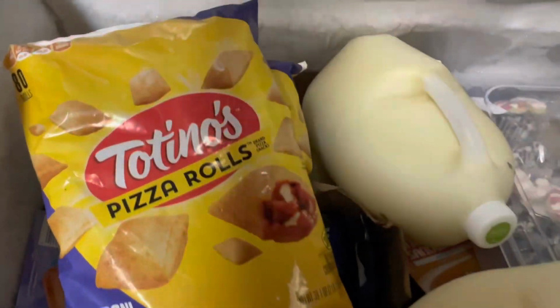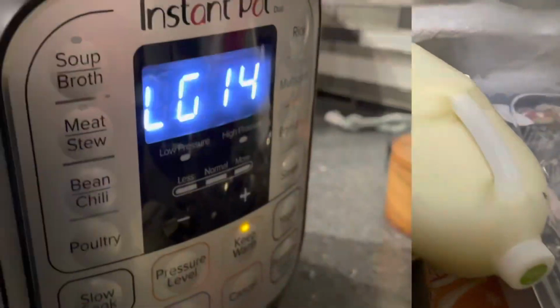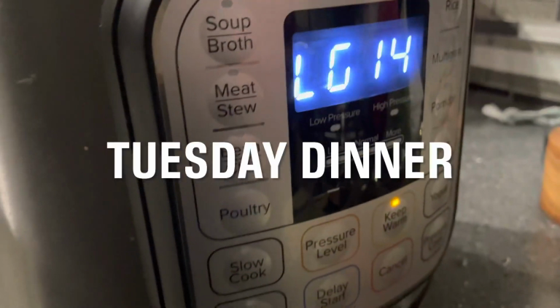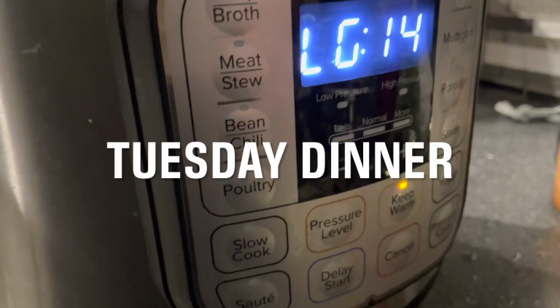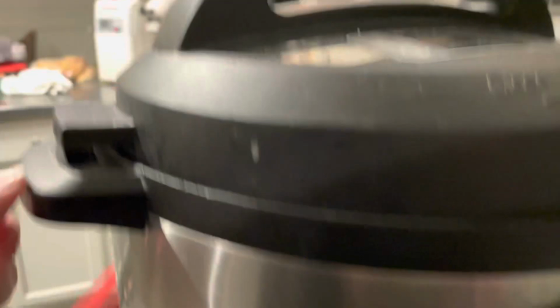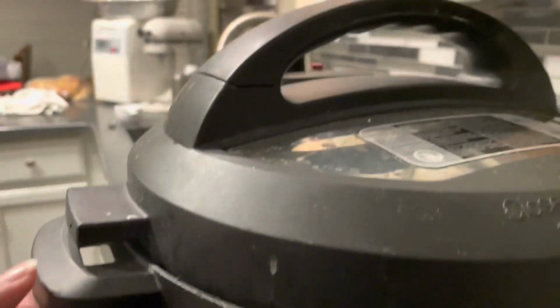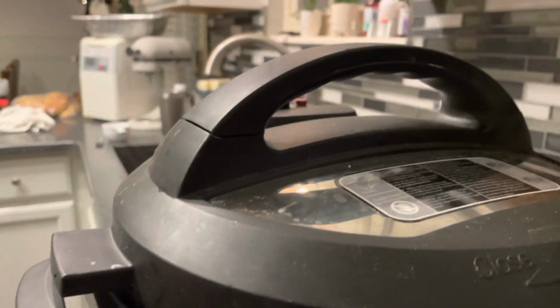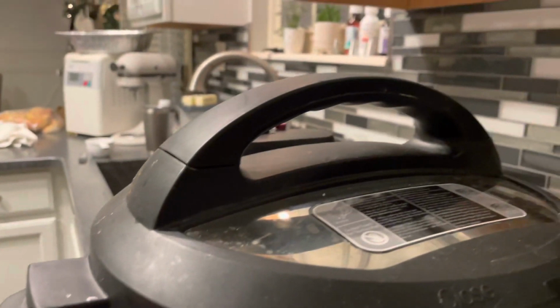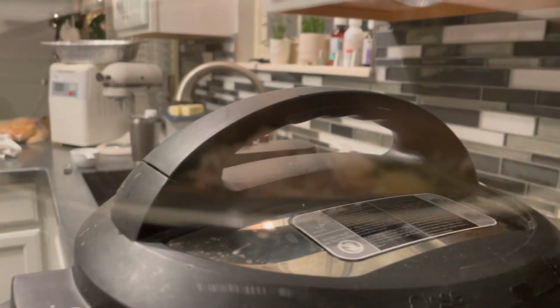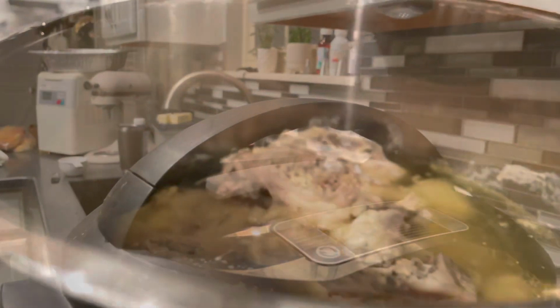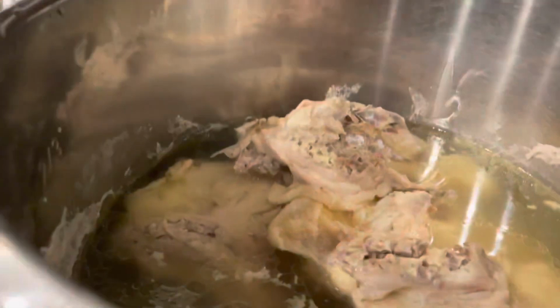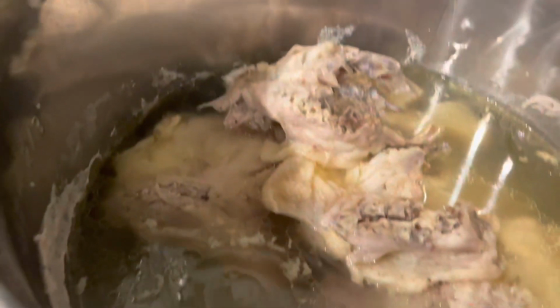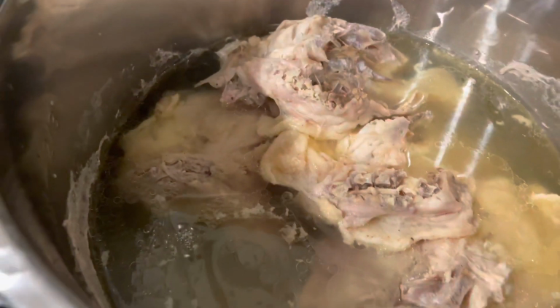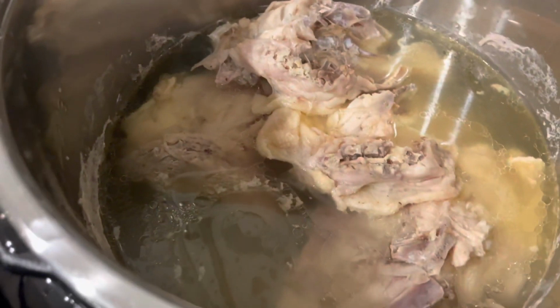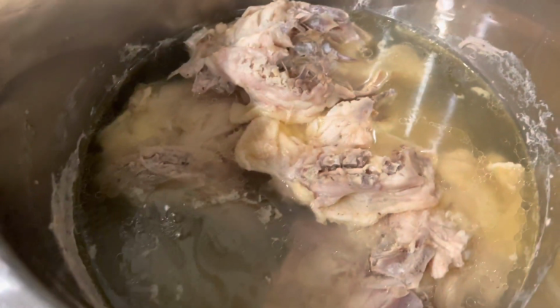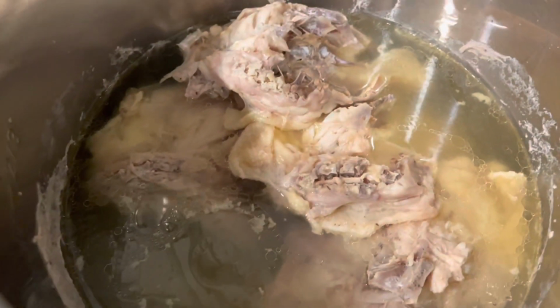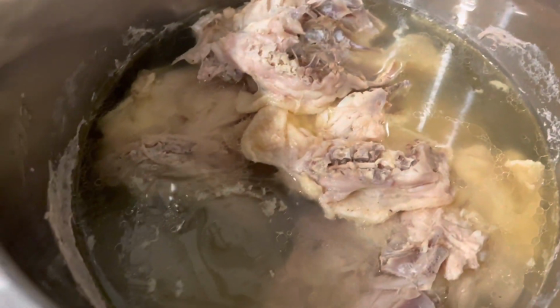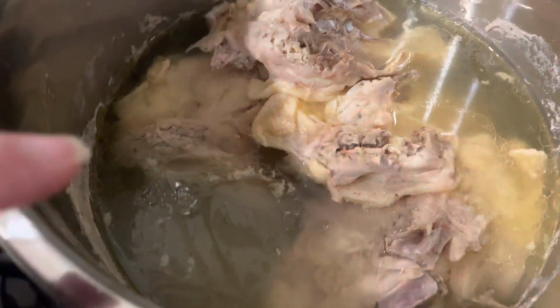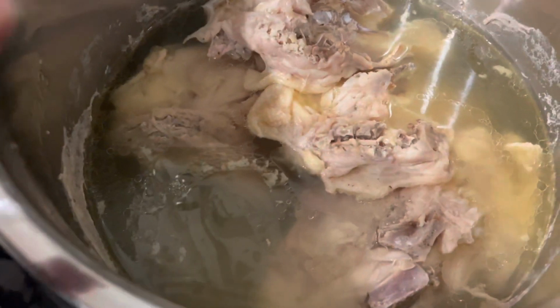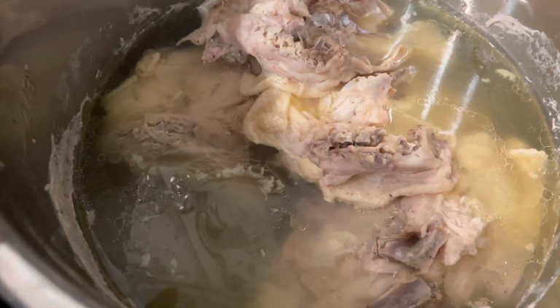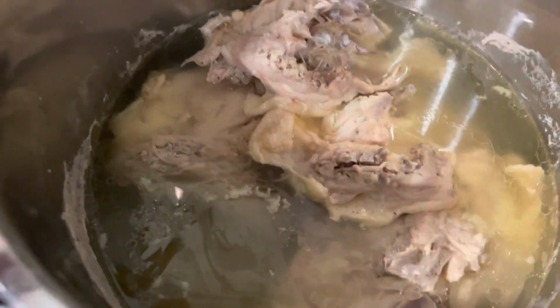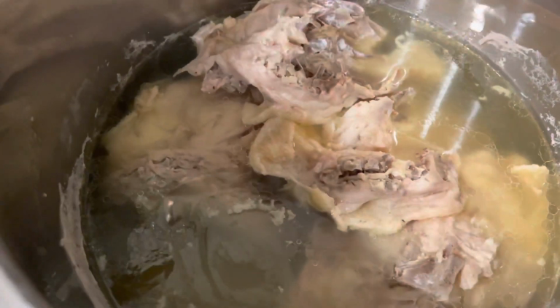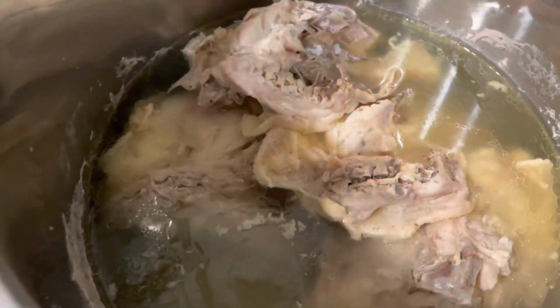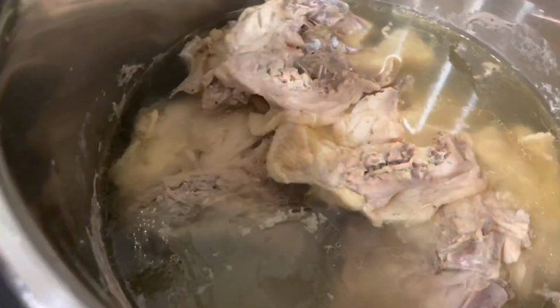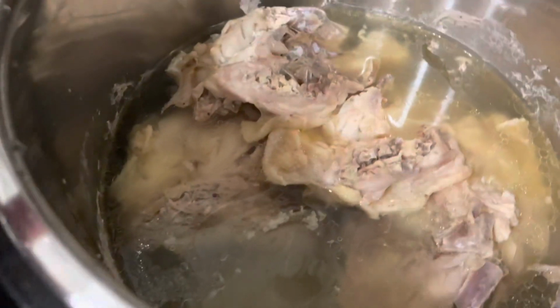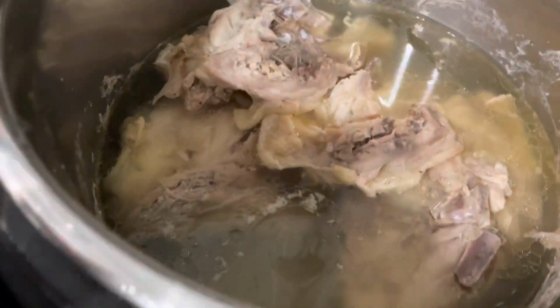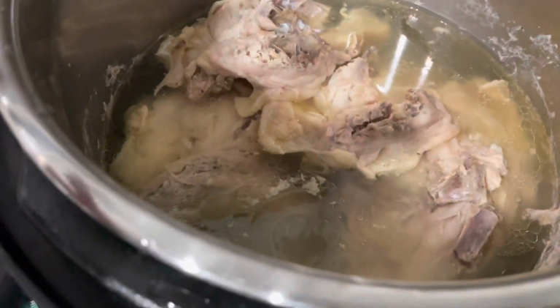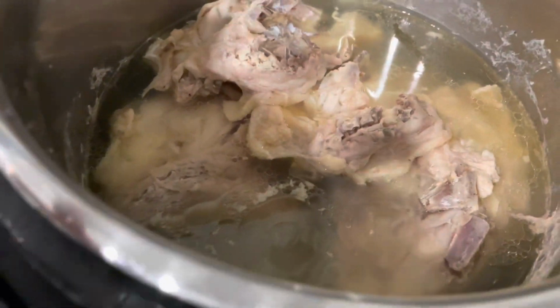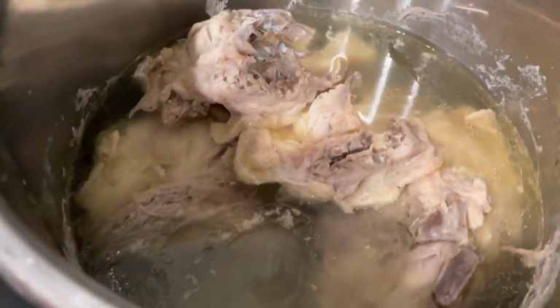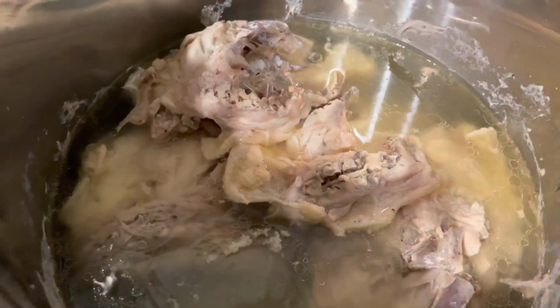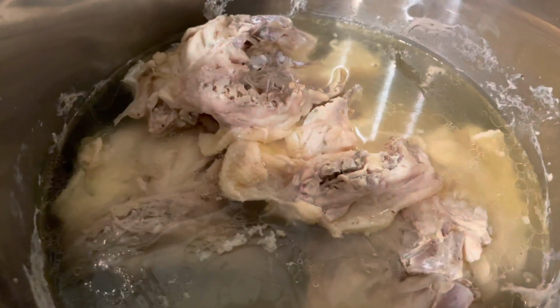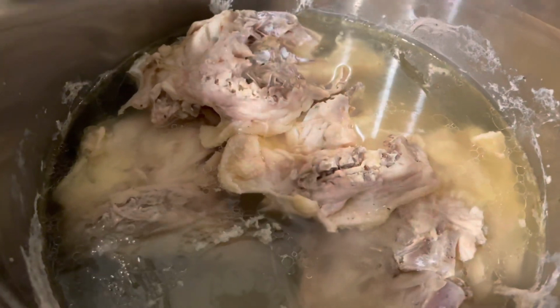On Tuesday, I started with some chicken in the Instant Pot — just some chicken breast with the skin and bone. I wanted to have extra water in with some salt to make broth, because I'm going to use the broth for the Christmas dinner that we had.